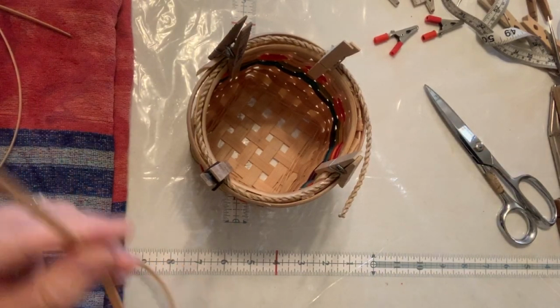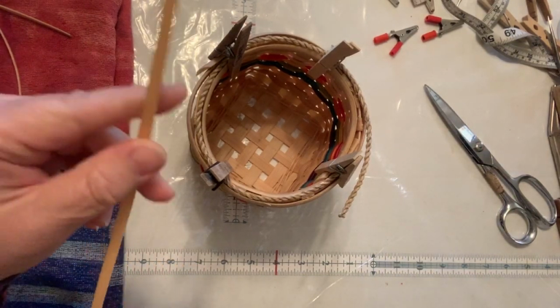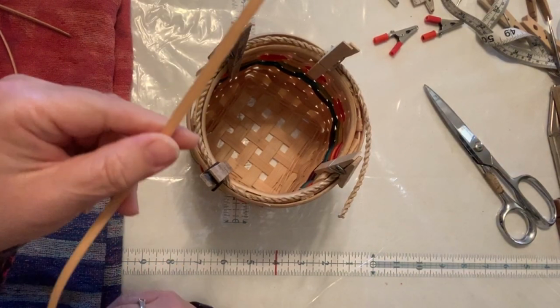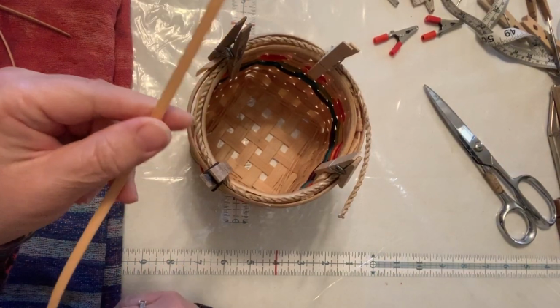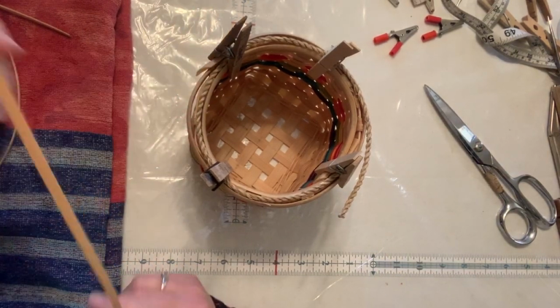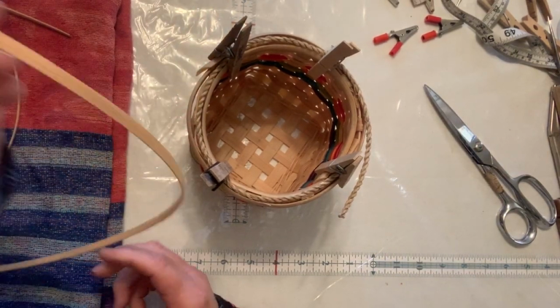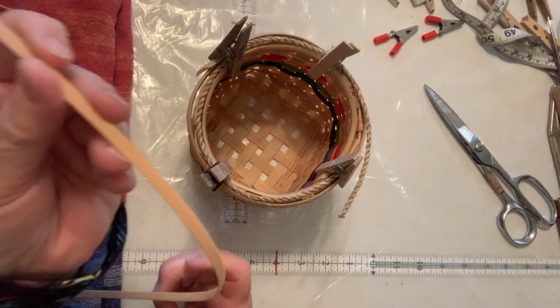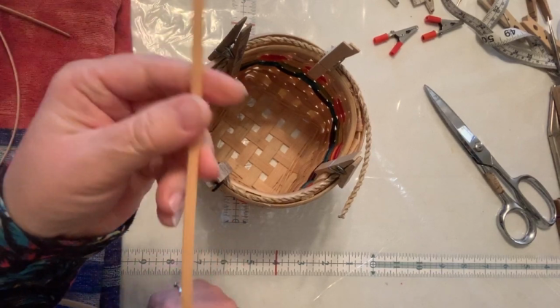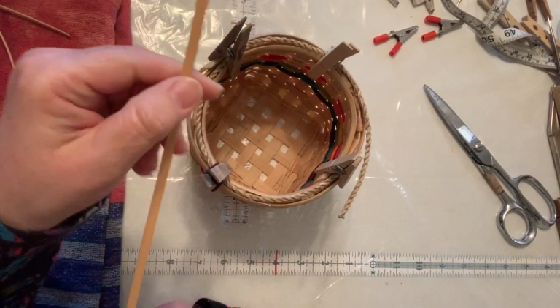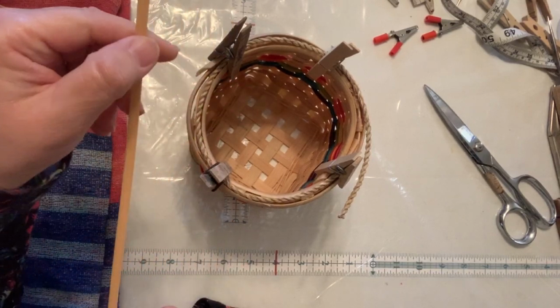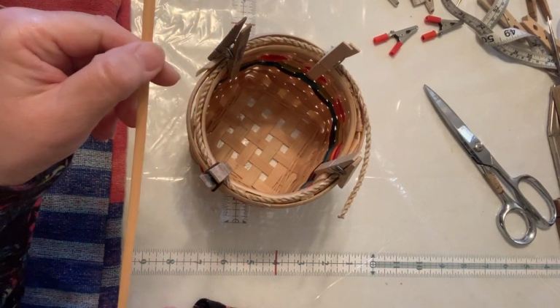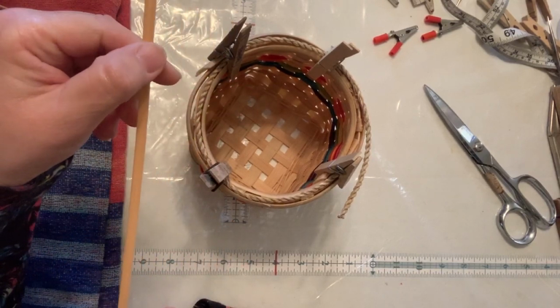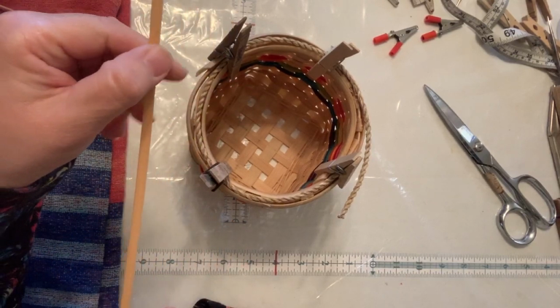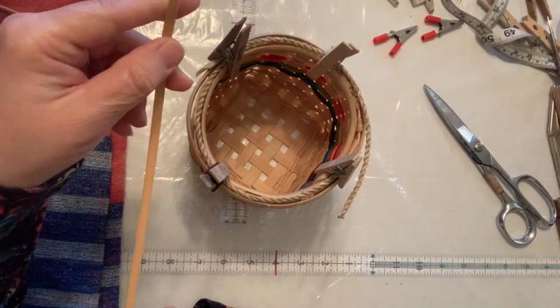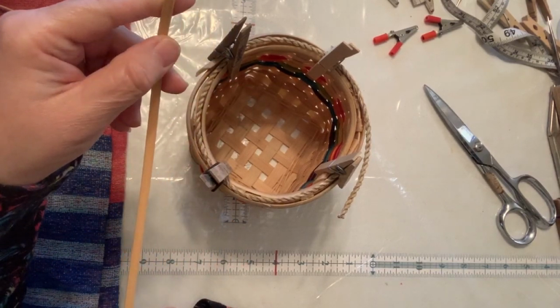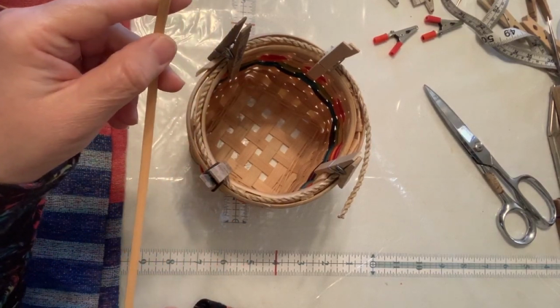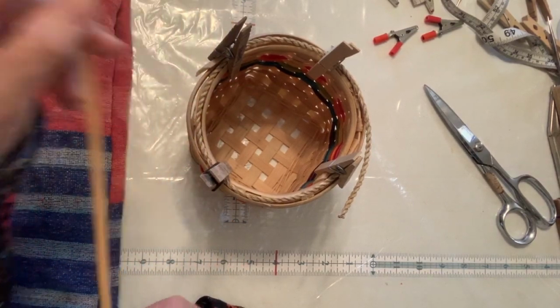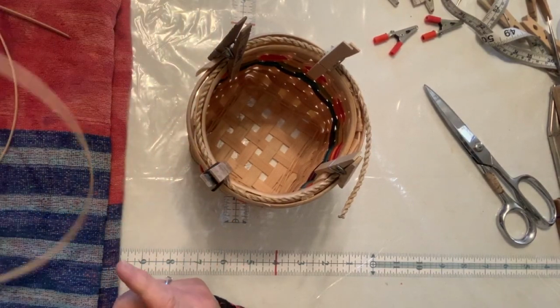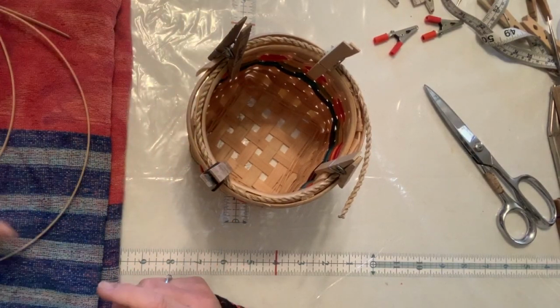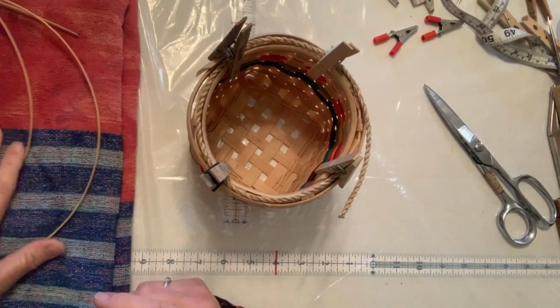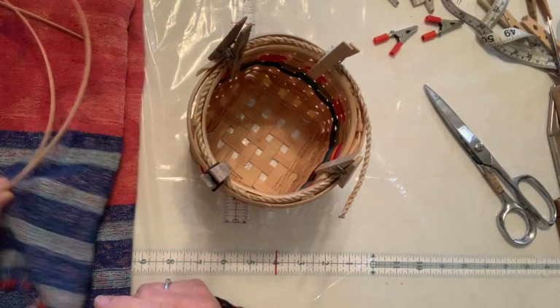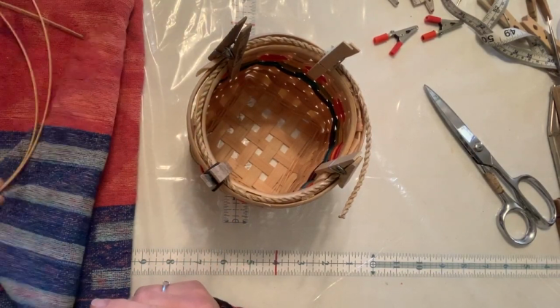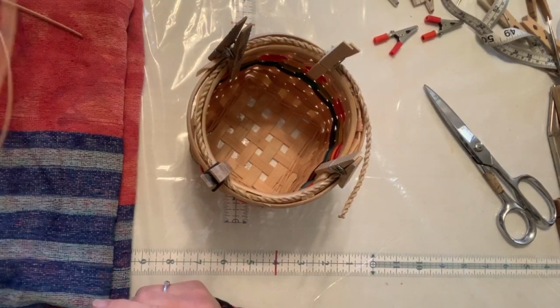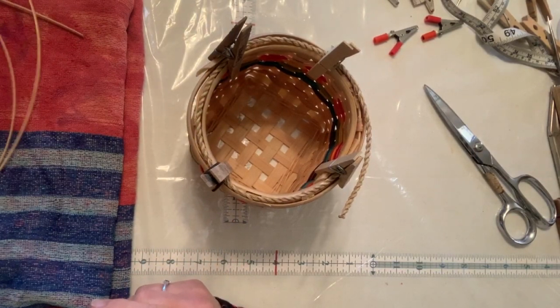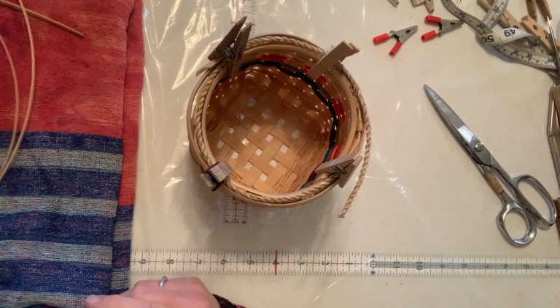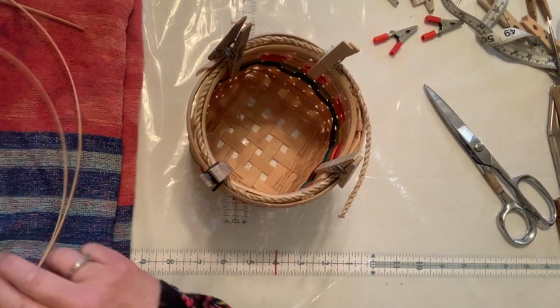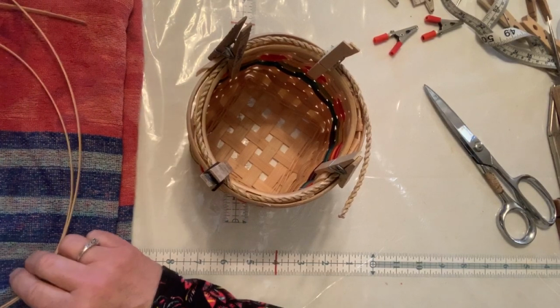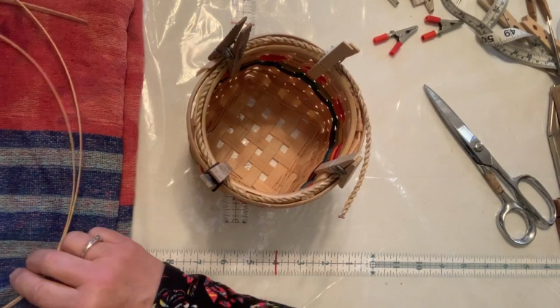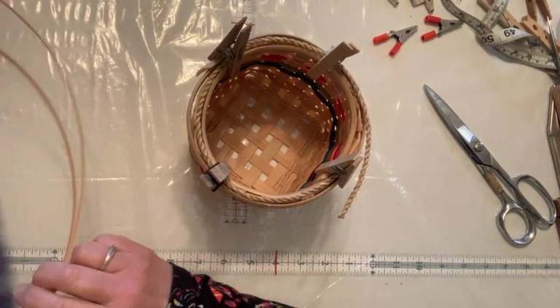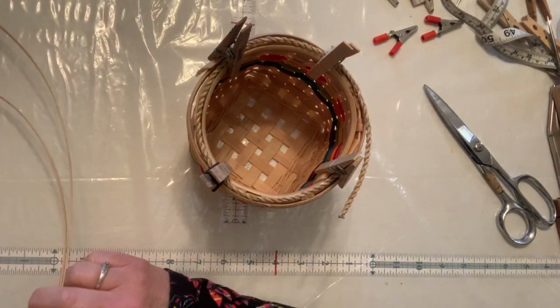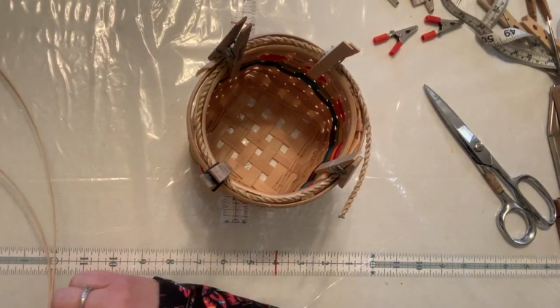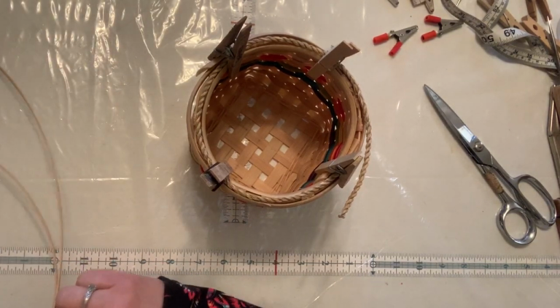I'm going to be using some 3/16 flat — I've just pulled it out of the water. I have it drying on my towel because it gets drippy, and I can actually get rid of my towel when I'm done with that.